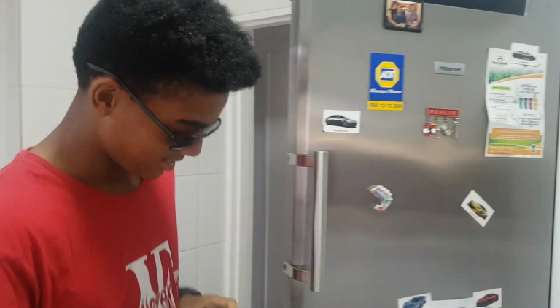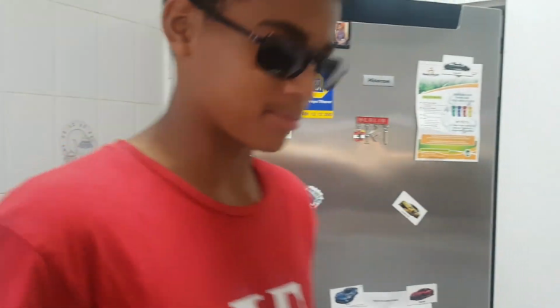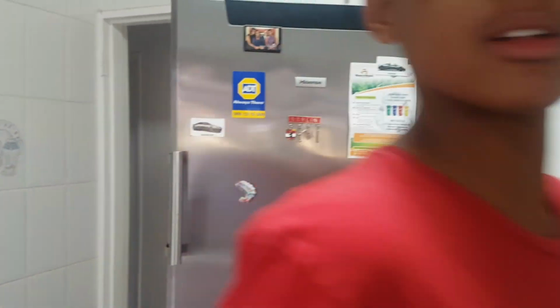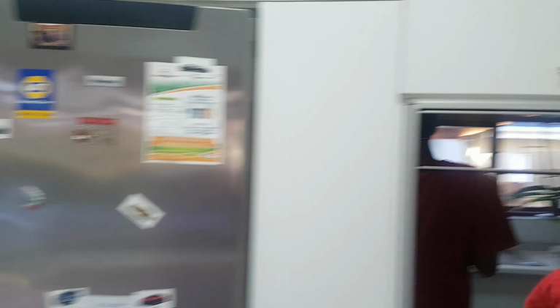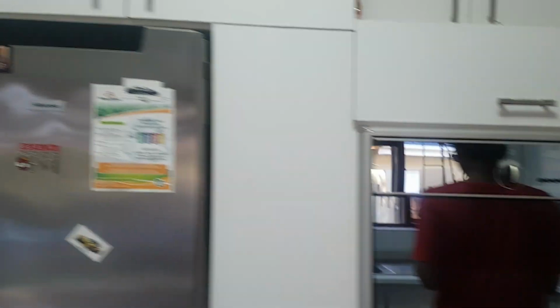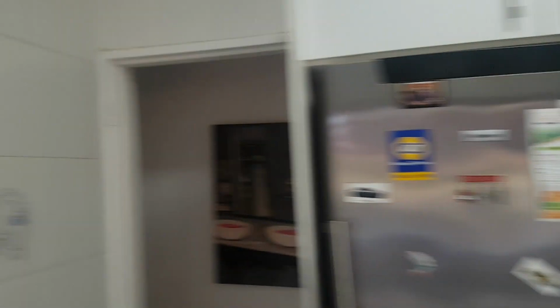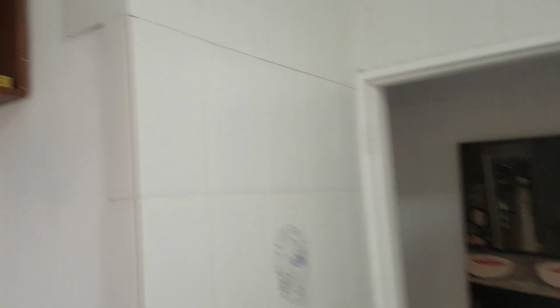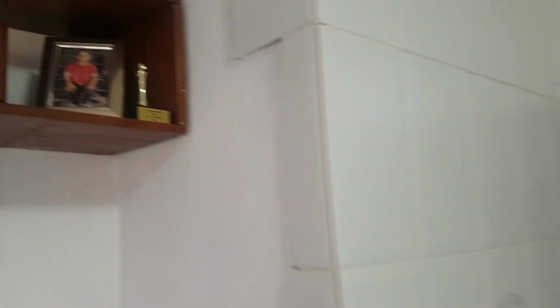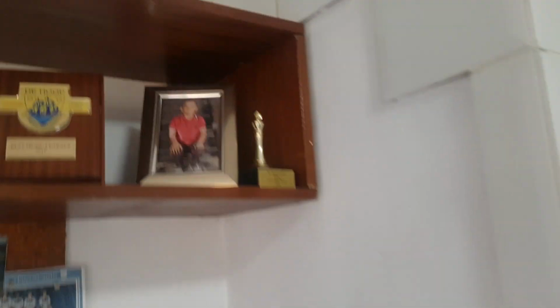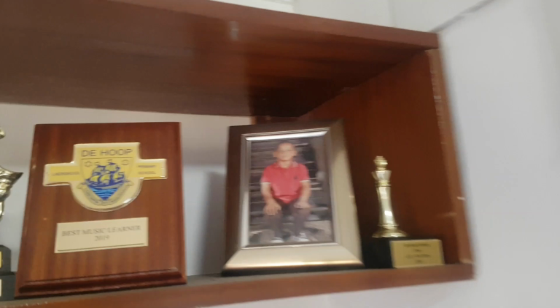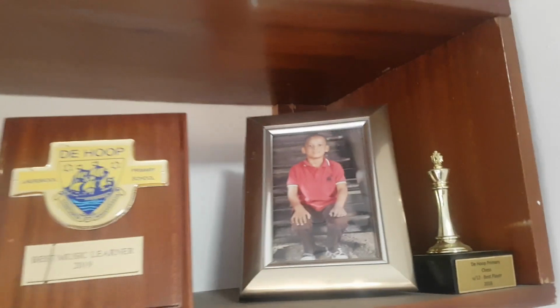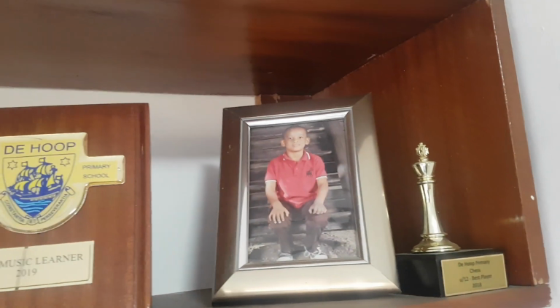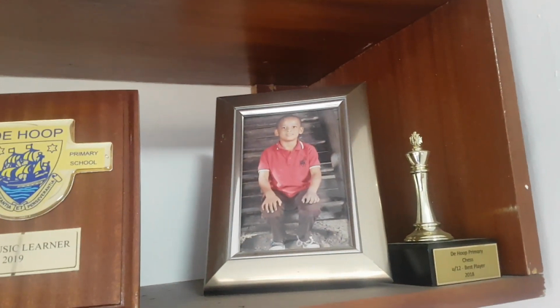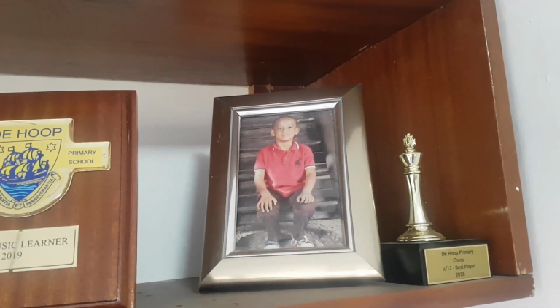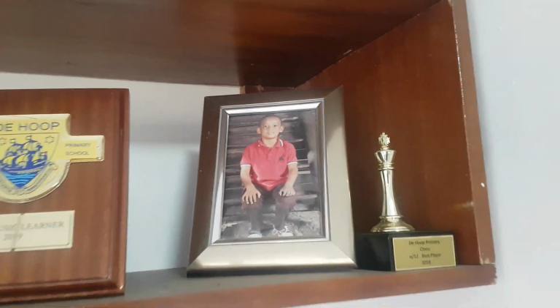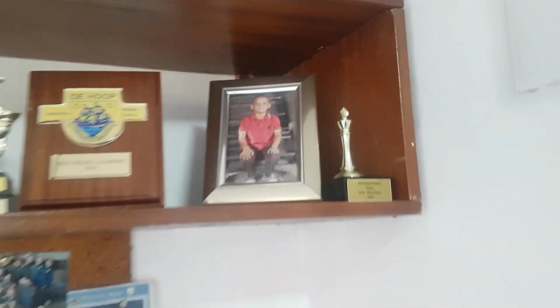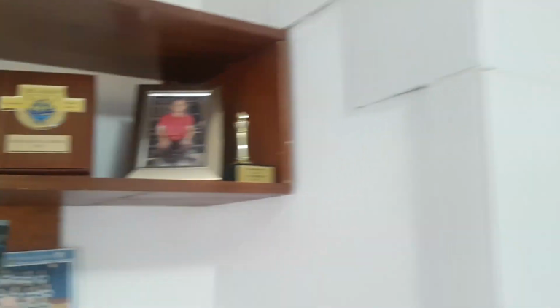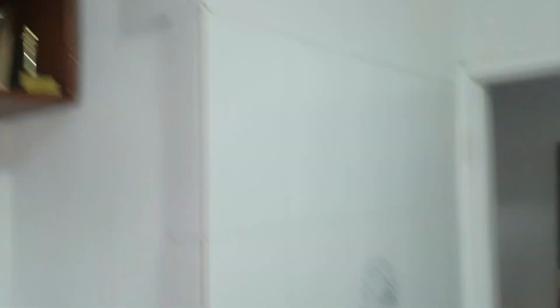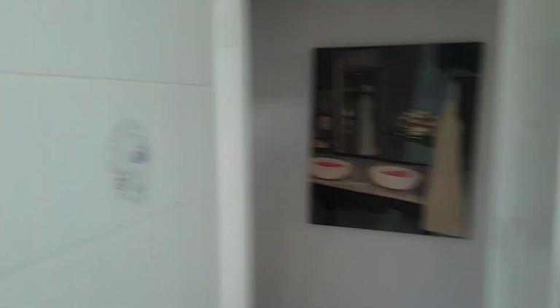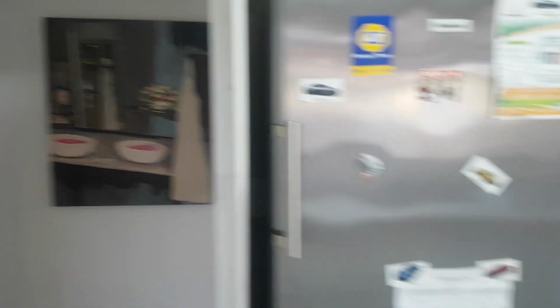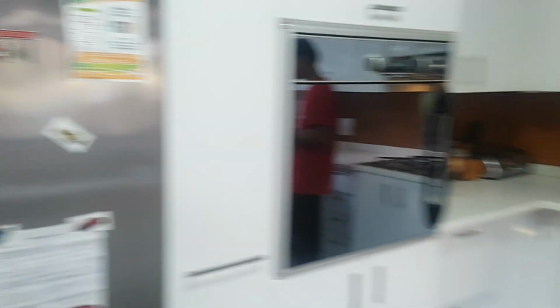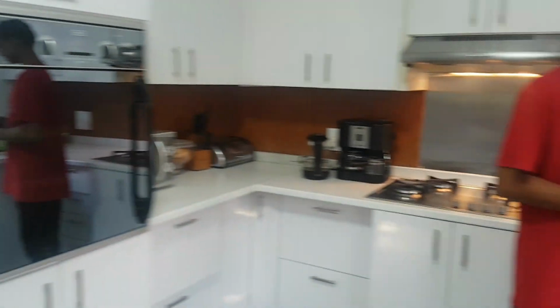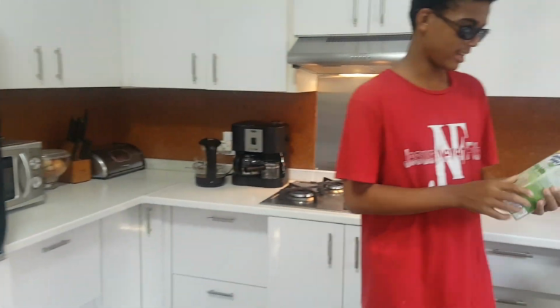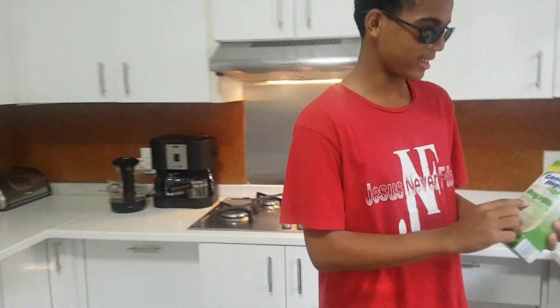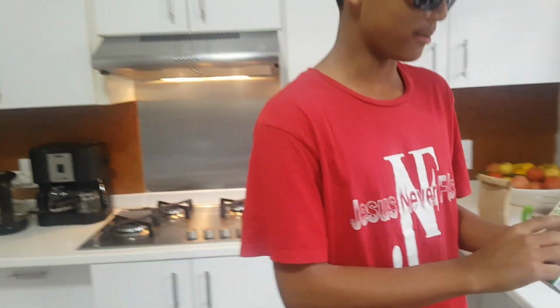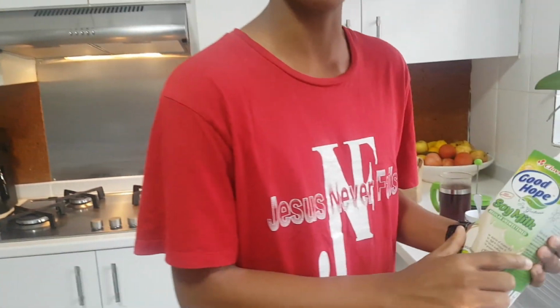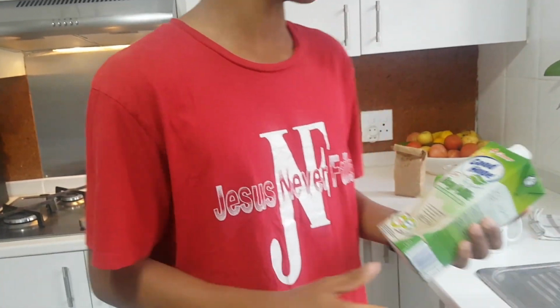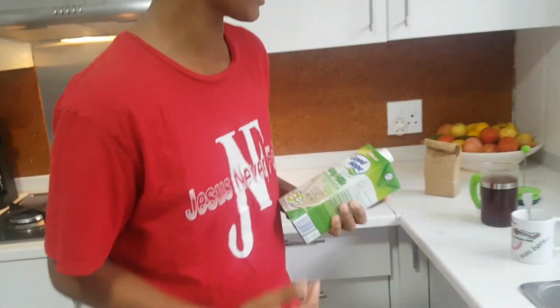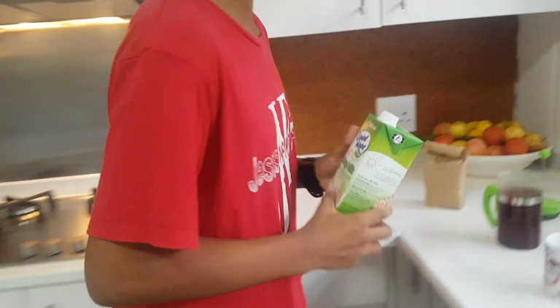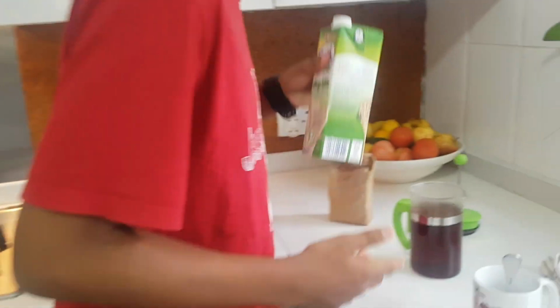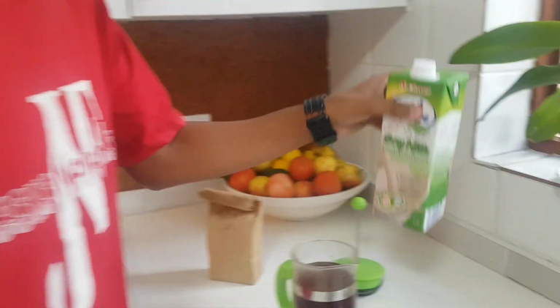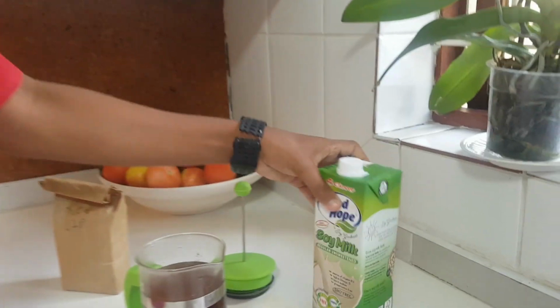So I get my soy milk. I use soy milk because I can't have normal milk because I'm vegan. This milk has no animal products, nothing. And I like it unsweetened because I don't really like sugar and stuff in my tea.